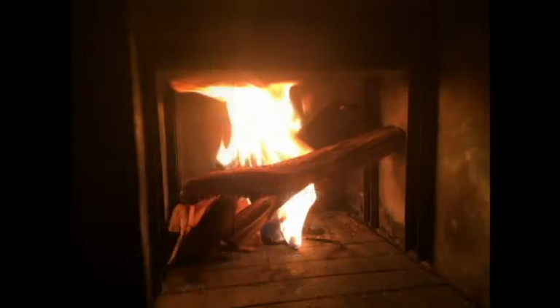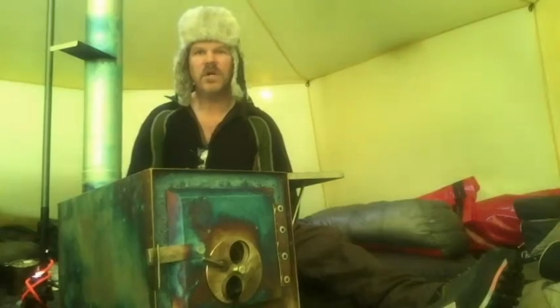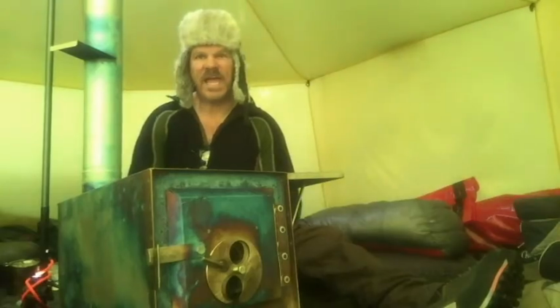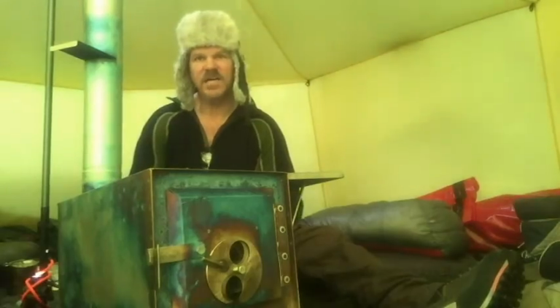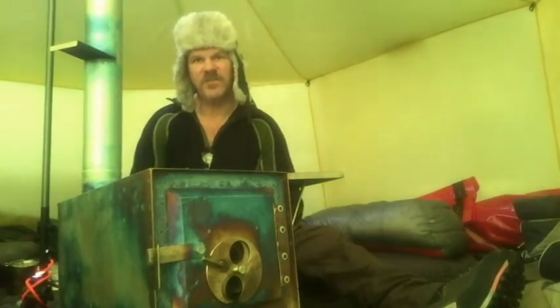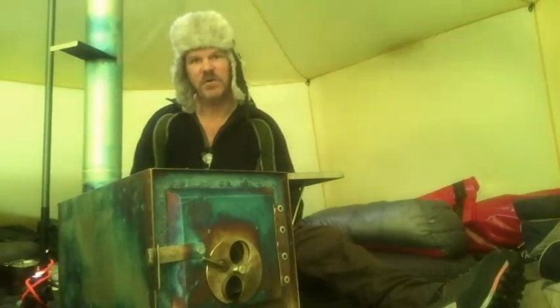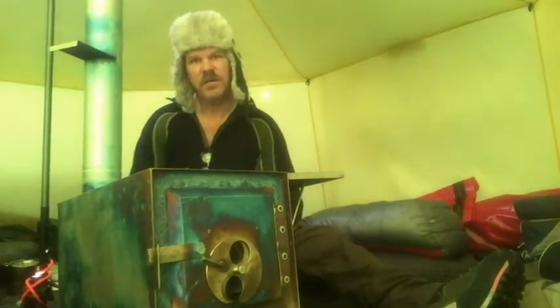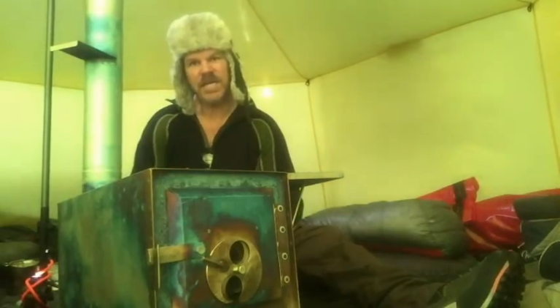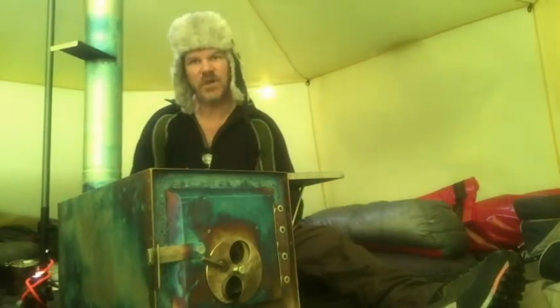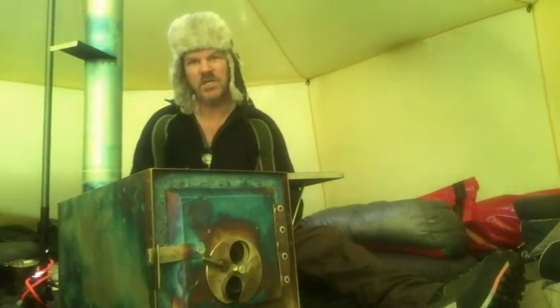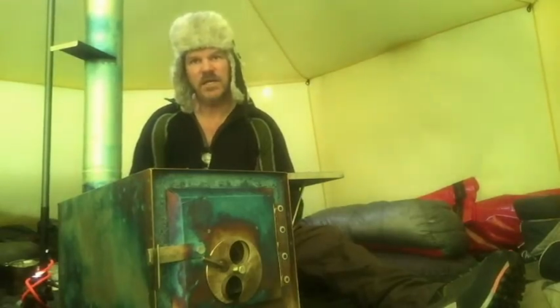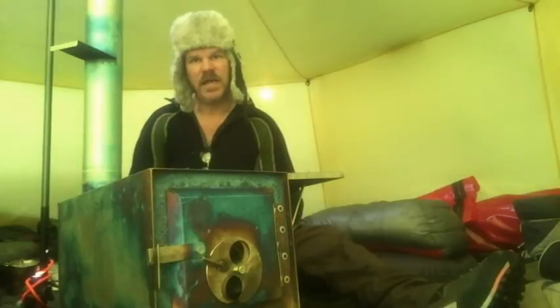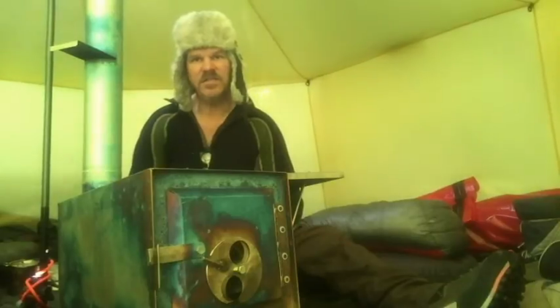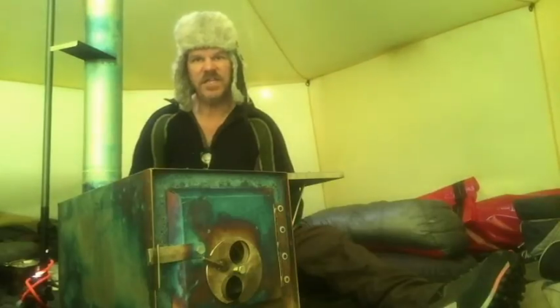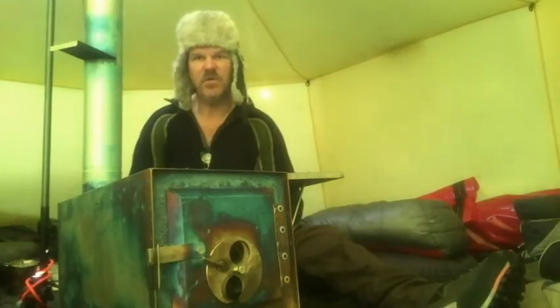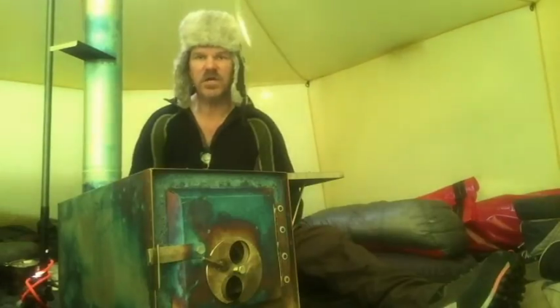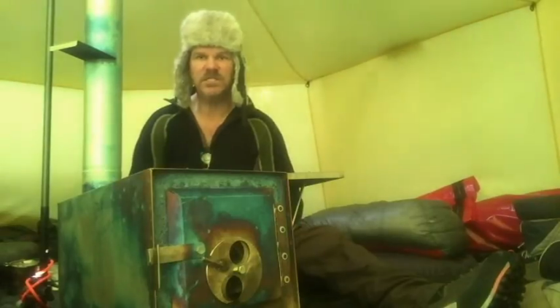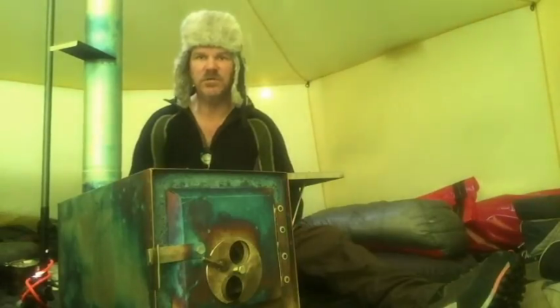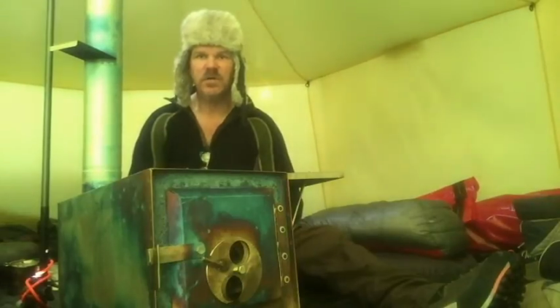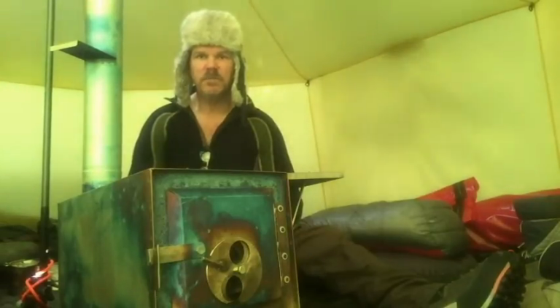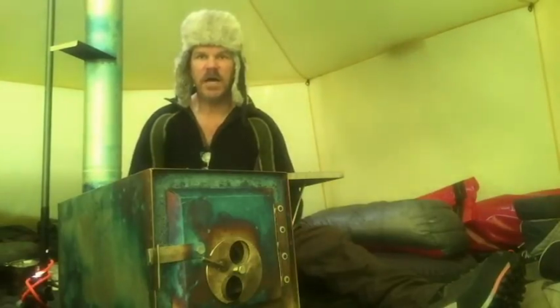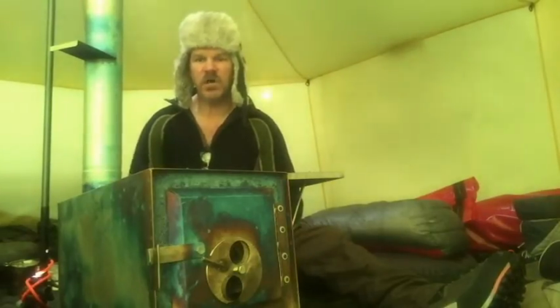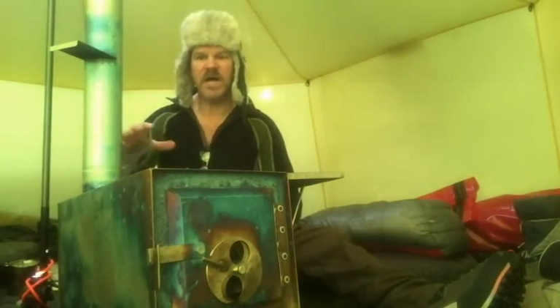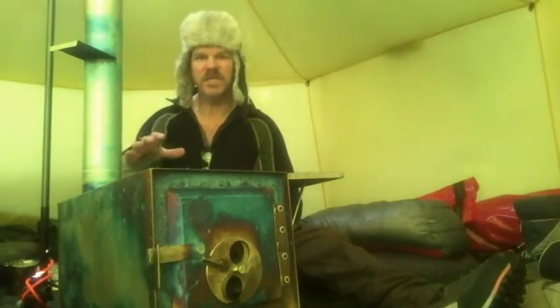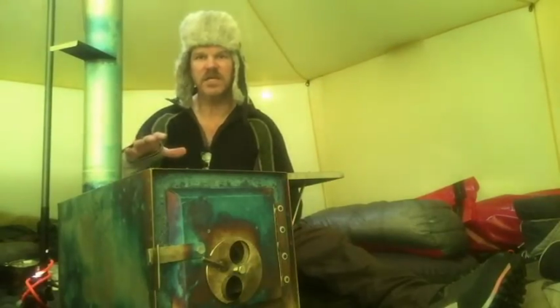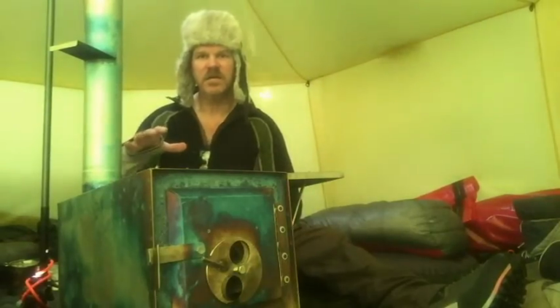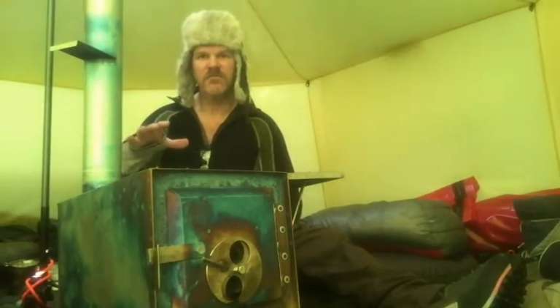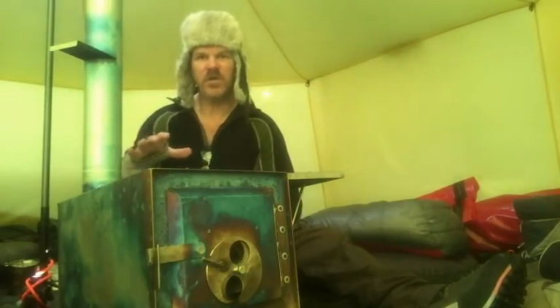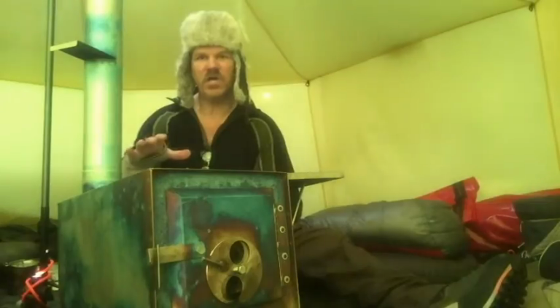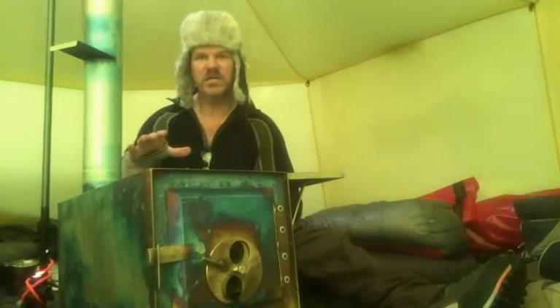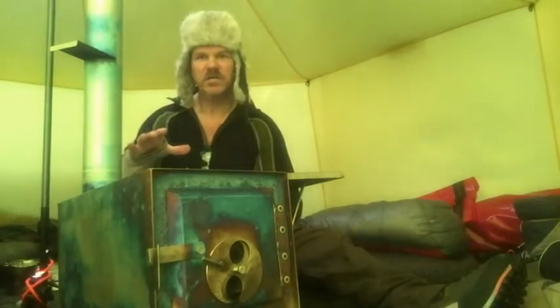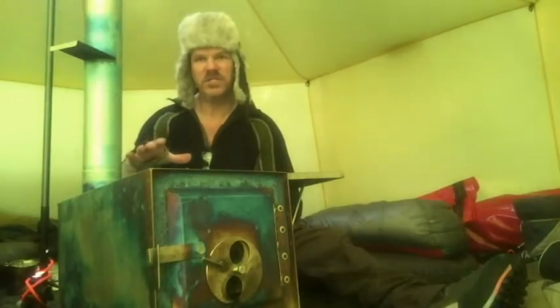Welcome to Hangtail Survival. My name is Robert and in this video we're going to talk about the Four Dog stove.